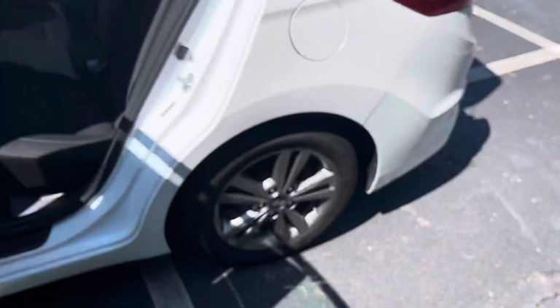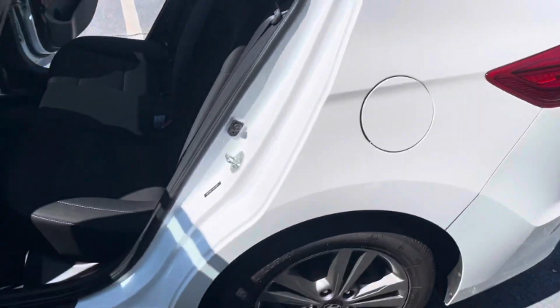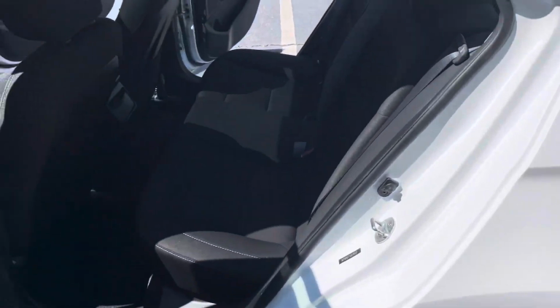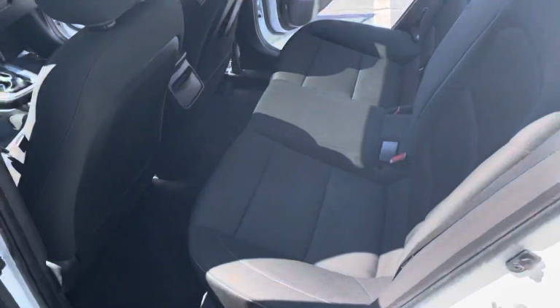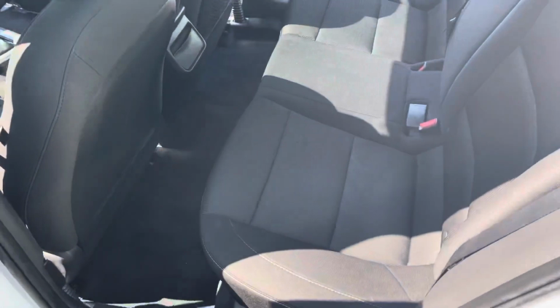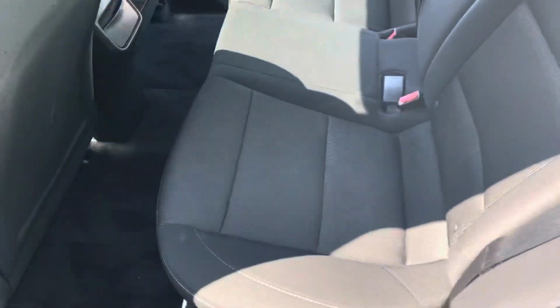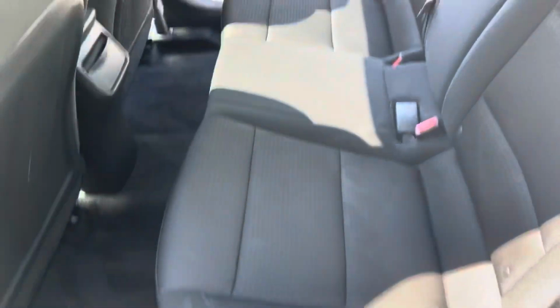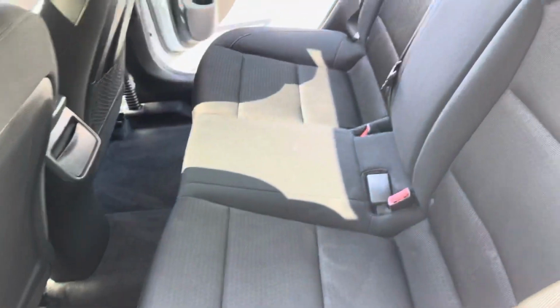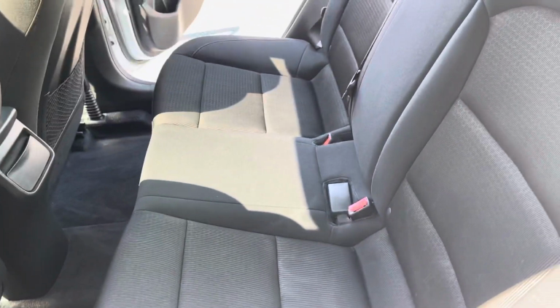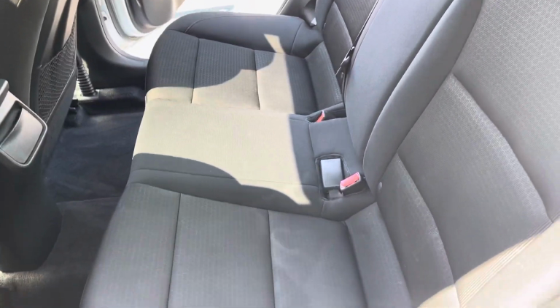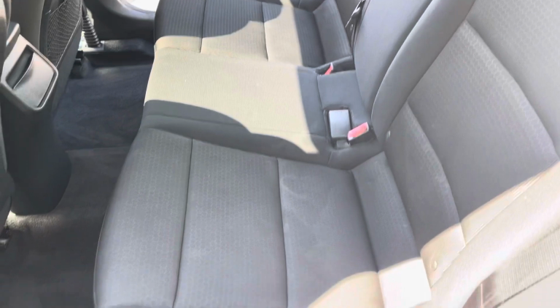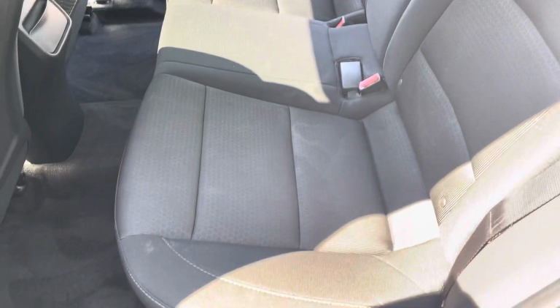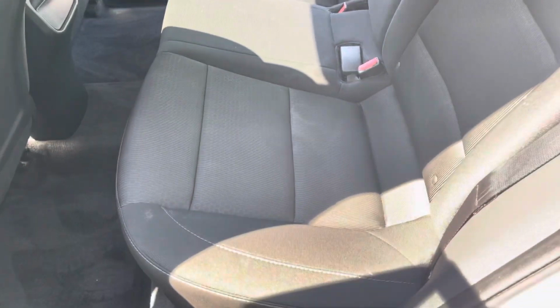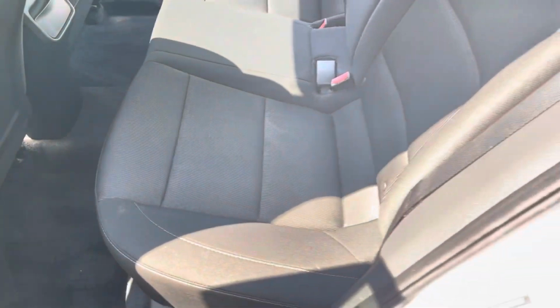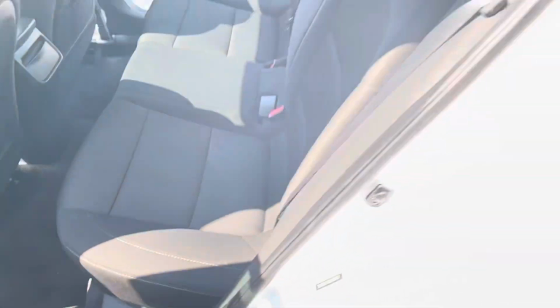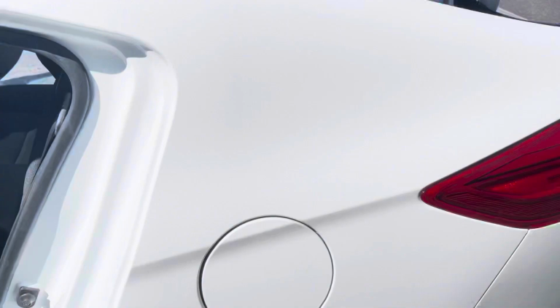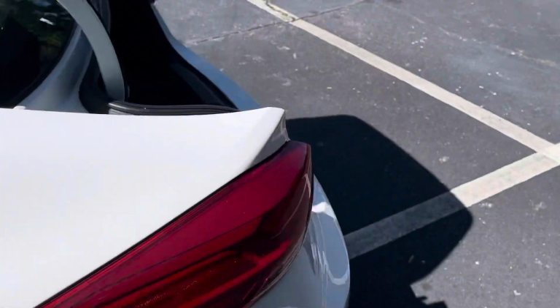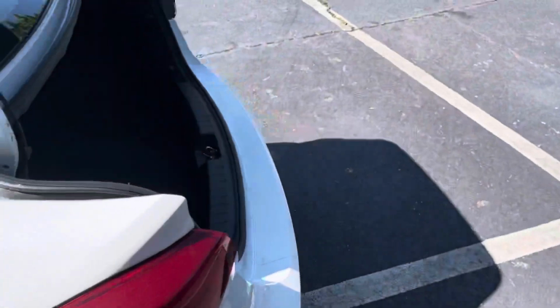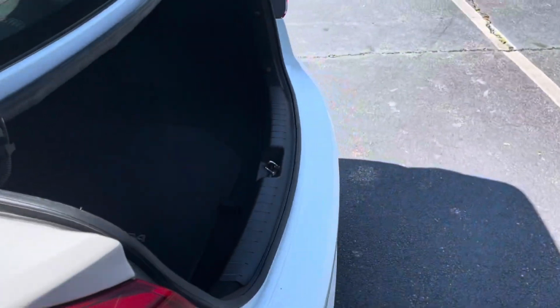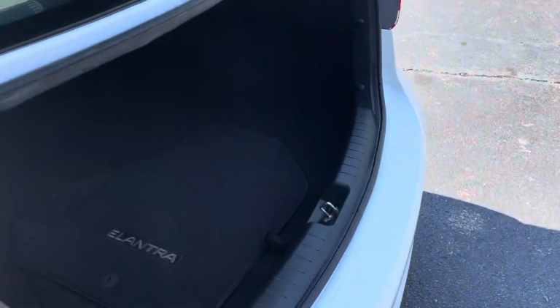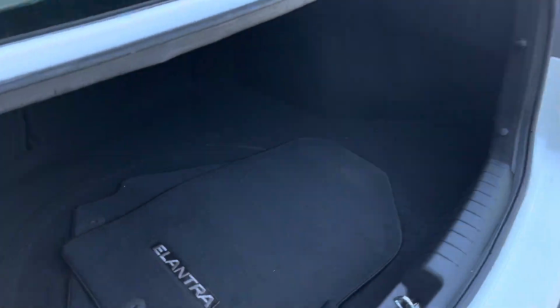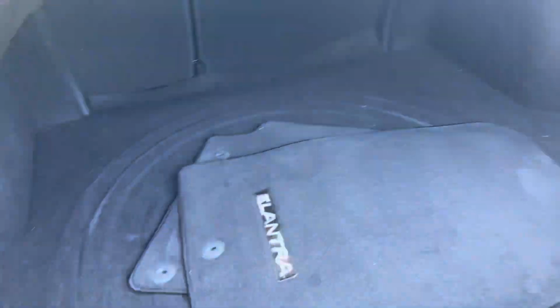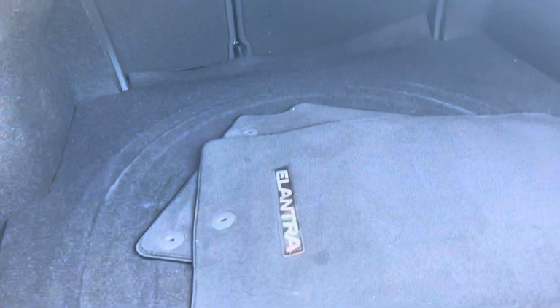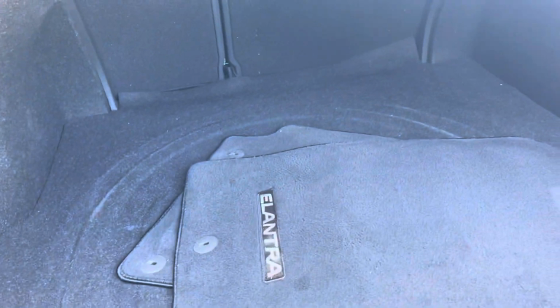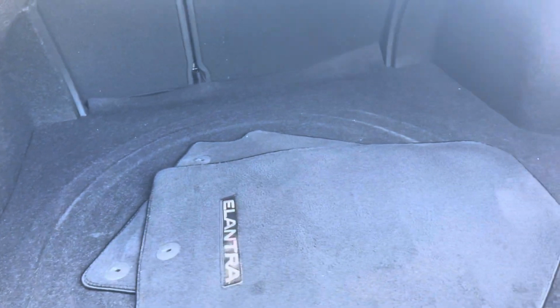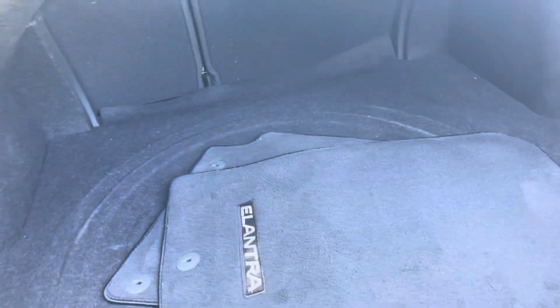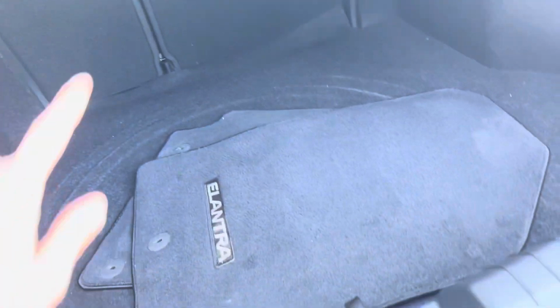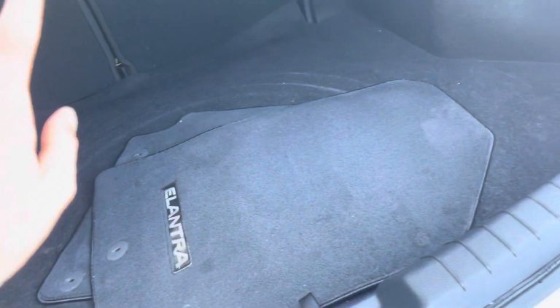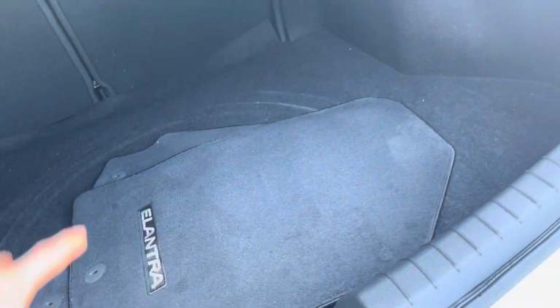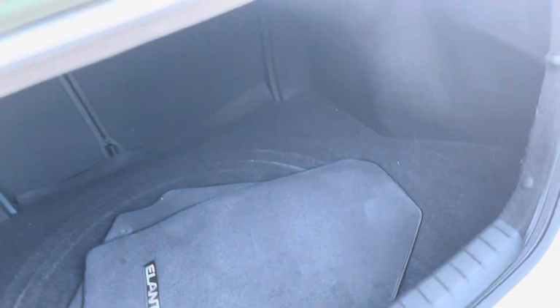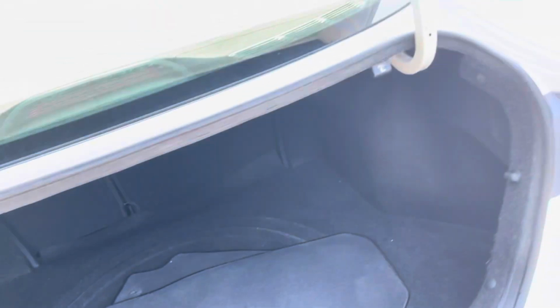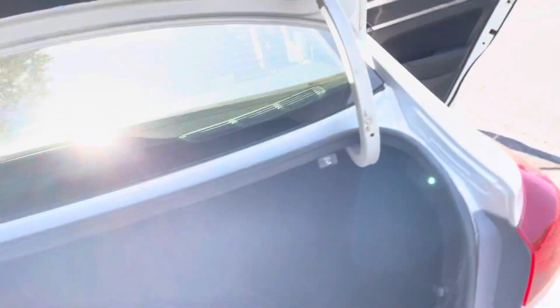Let's move around to the back seats — even still you have plenty of legroom back here for your back seat passengers. Plenty of room in your trunk, and your rear seats do fold down to add that extra storage.